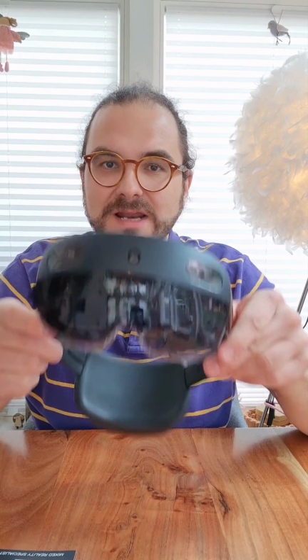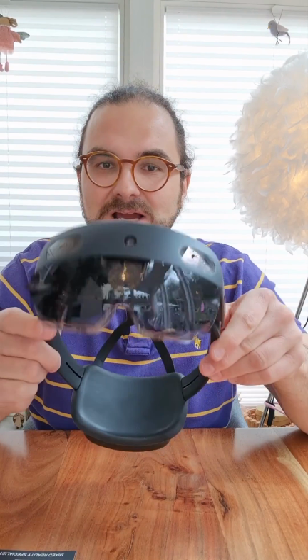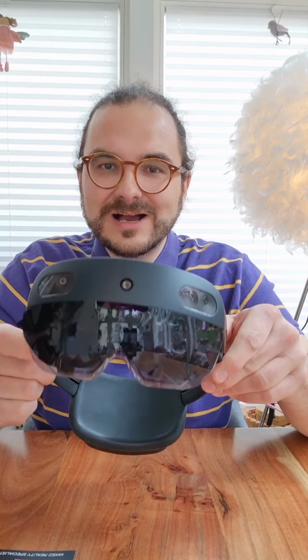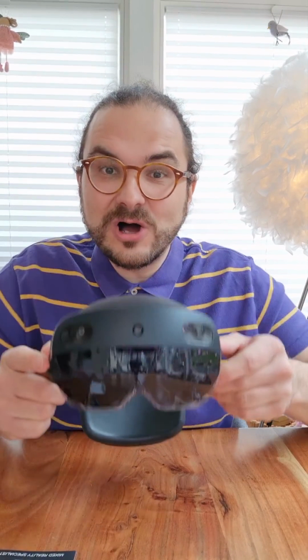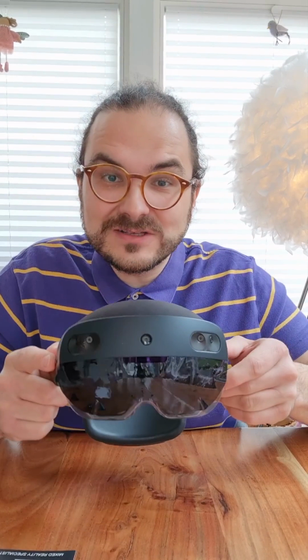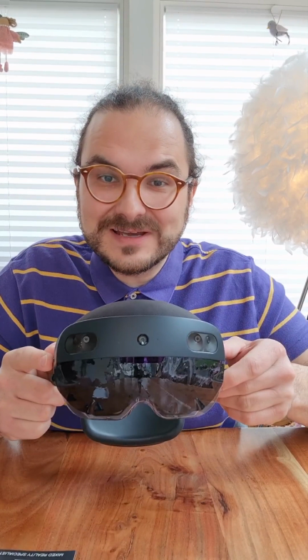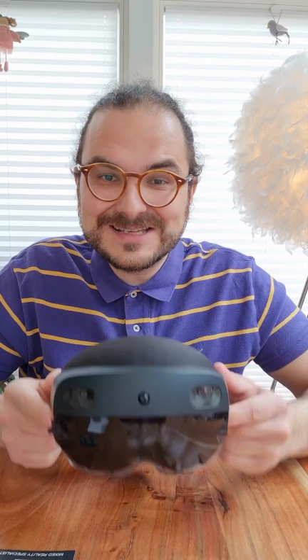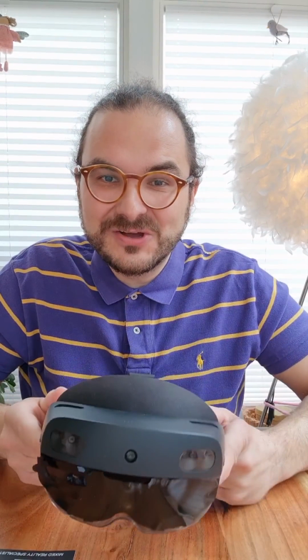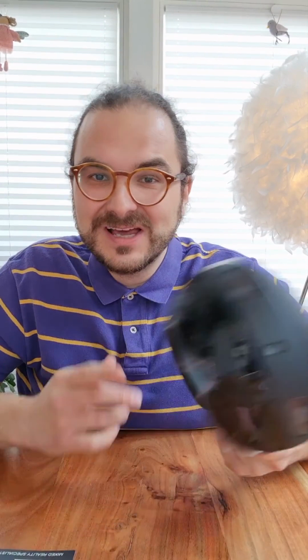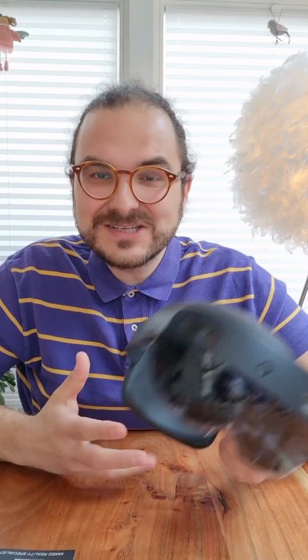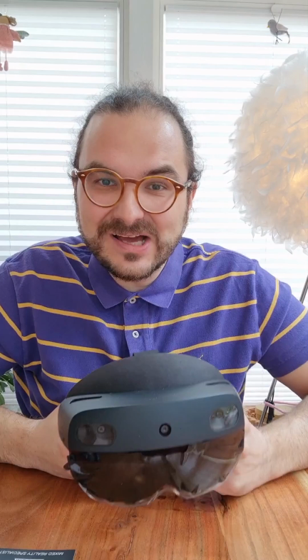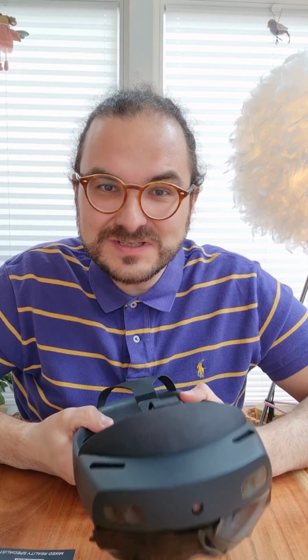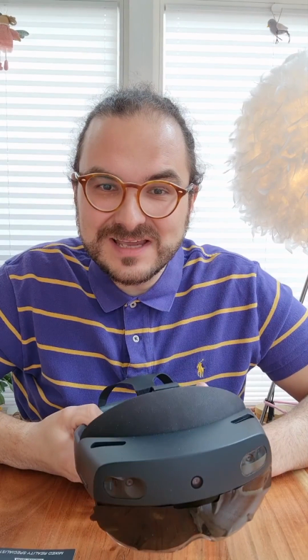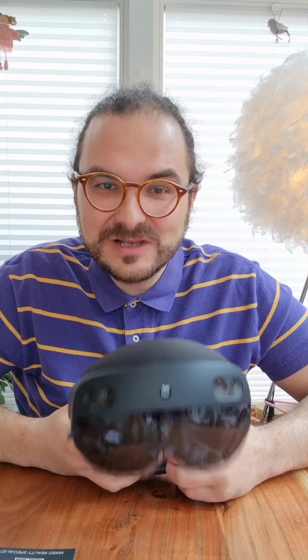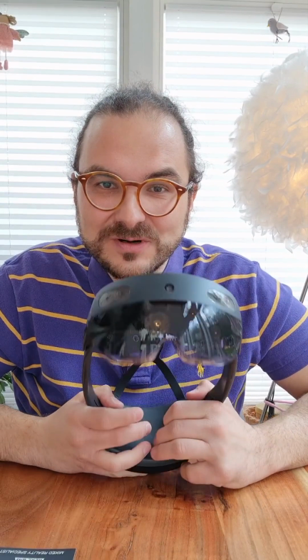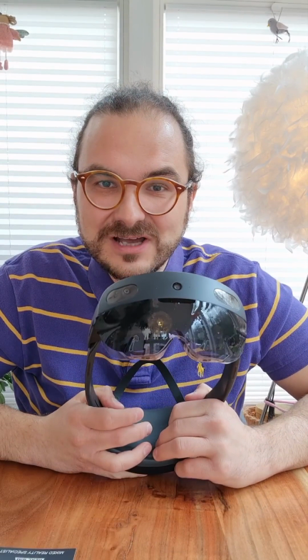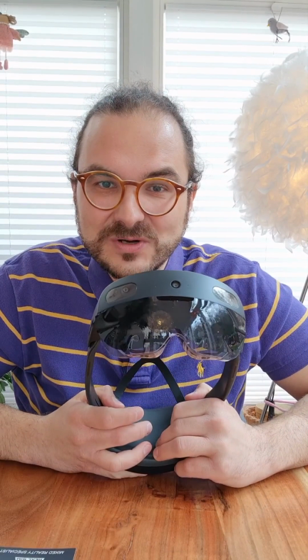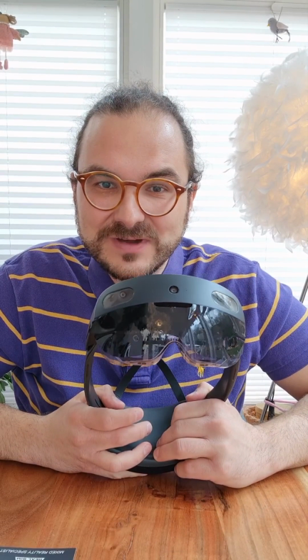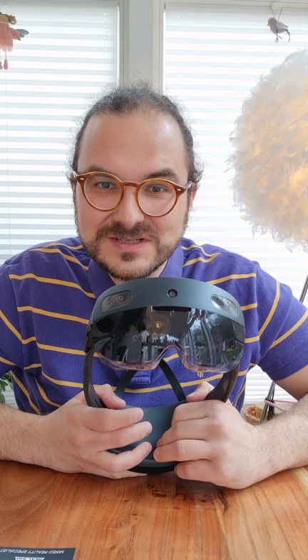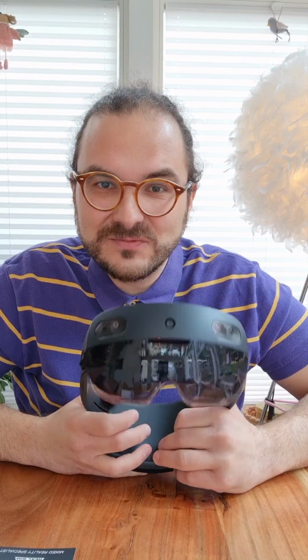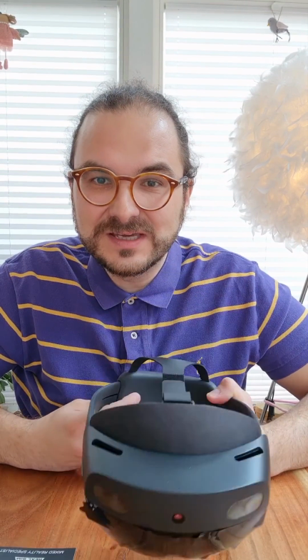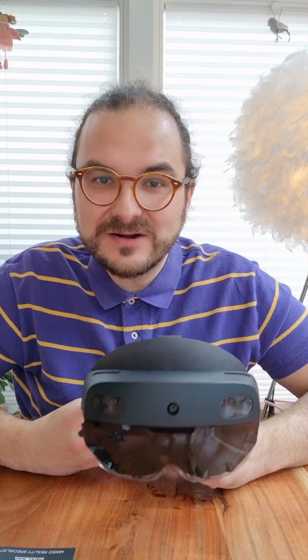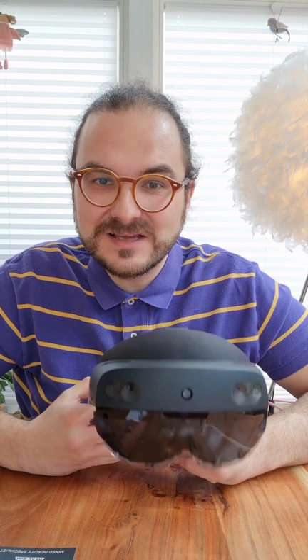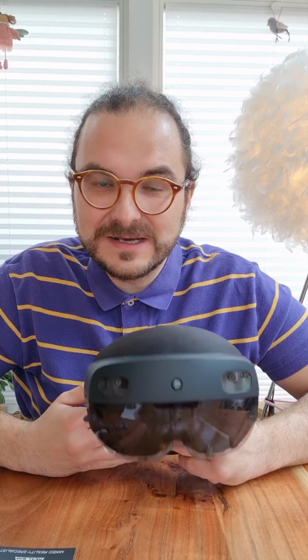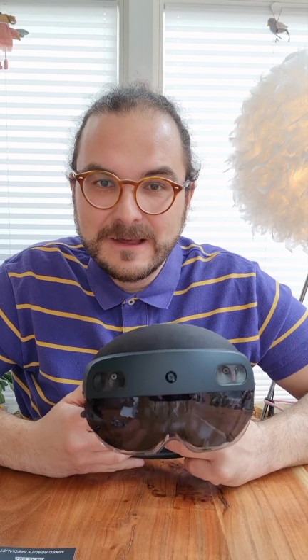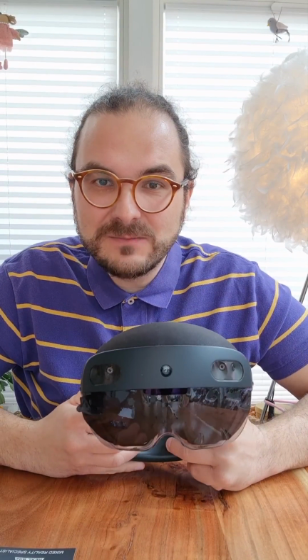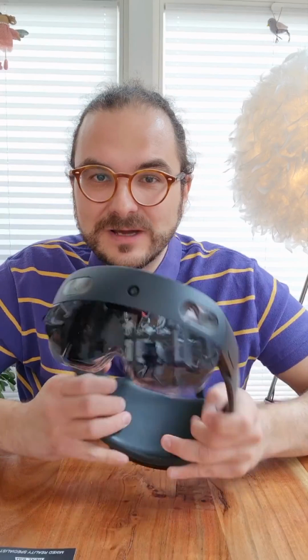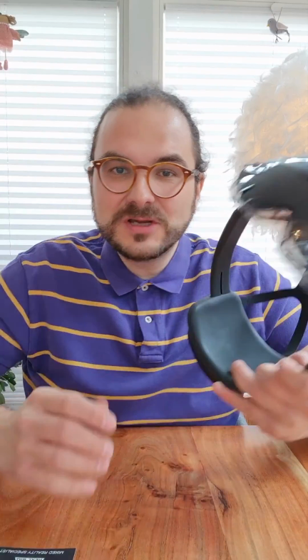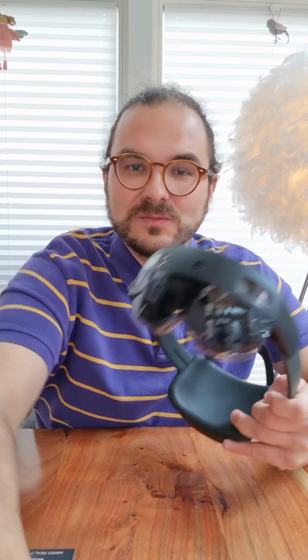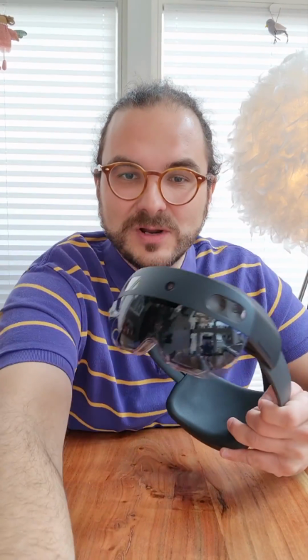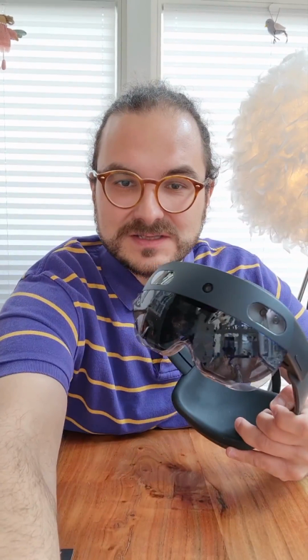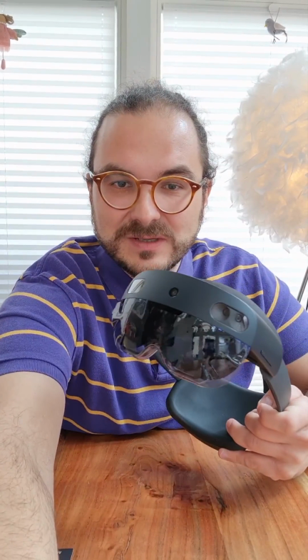Now we have our HoloLens with sunglasses on. So let's take it outdoors and see how well it works when we're trying to see something in direct sunlight. Pretty cool product. See you in a bit.